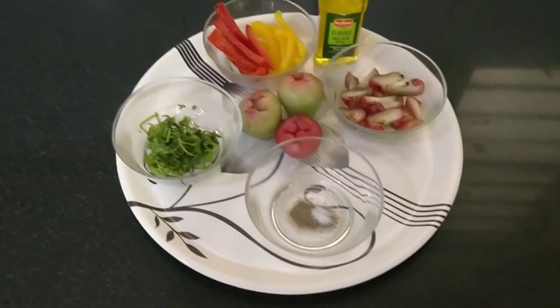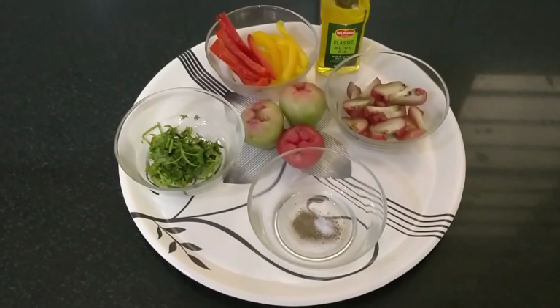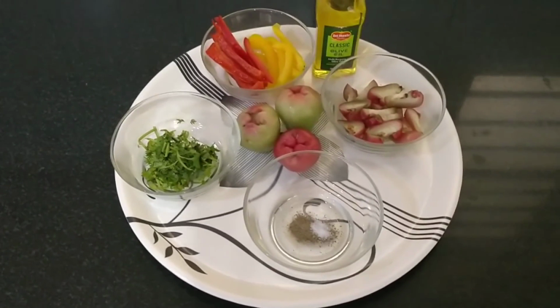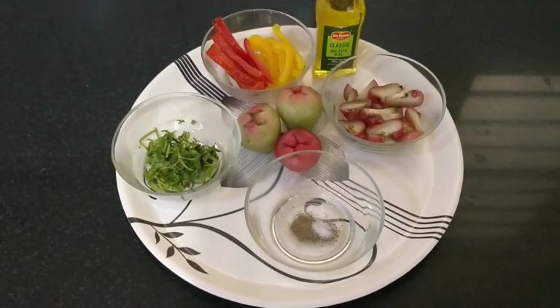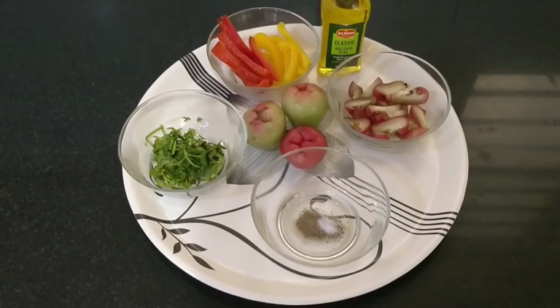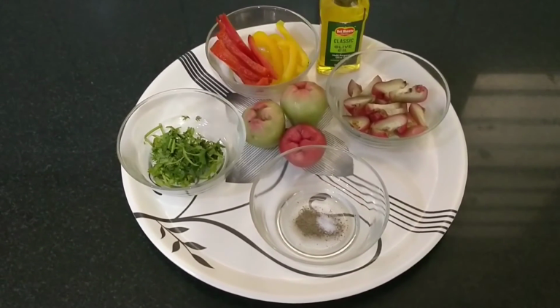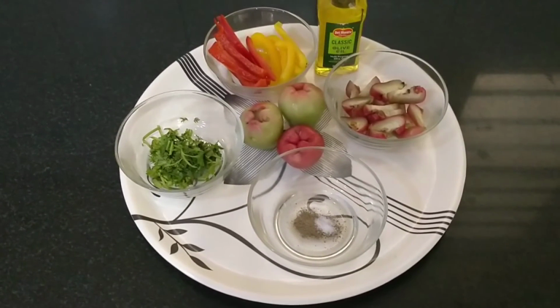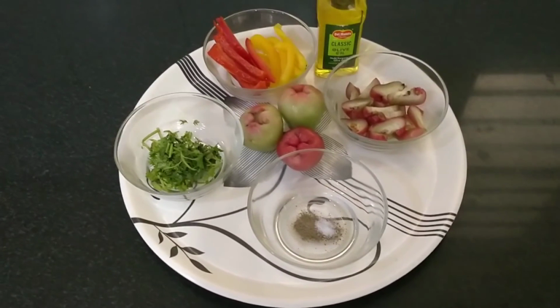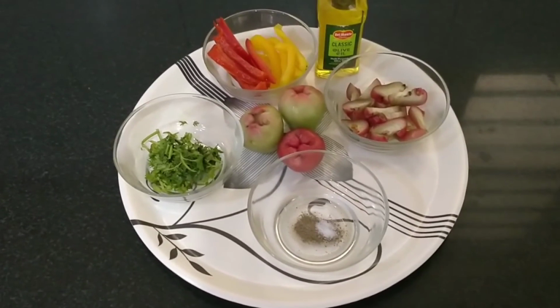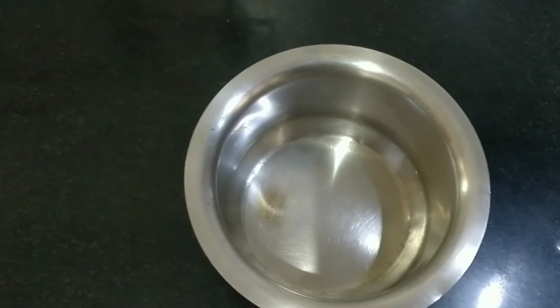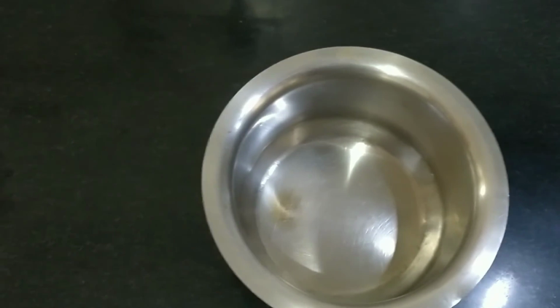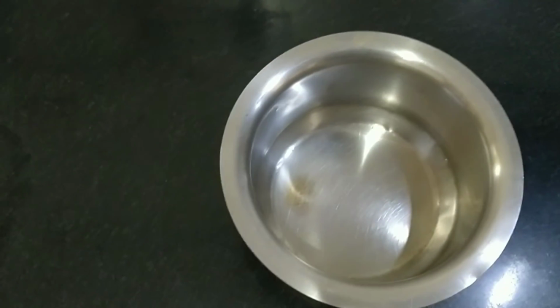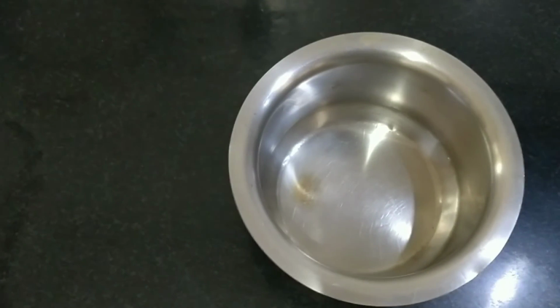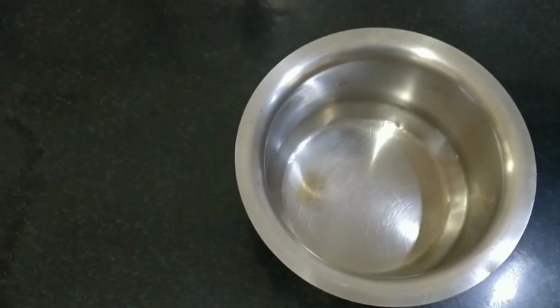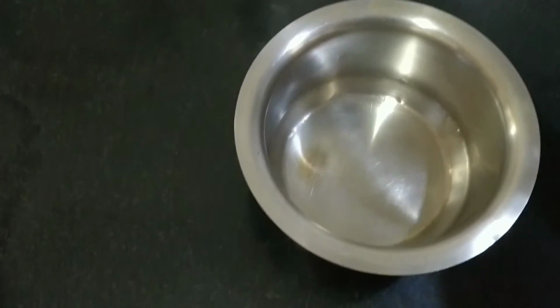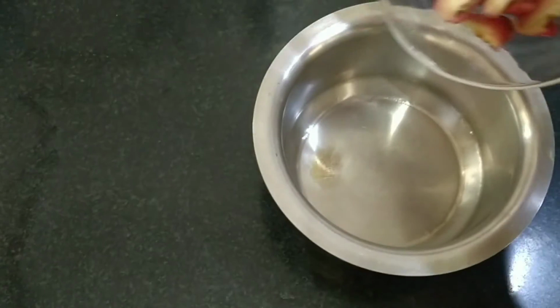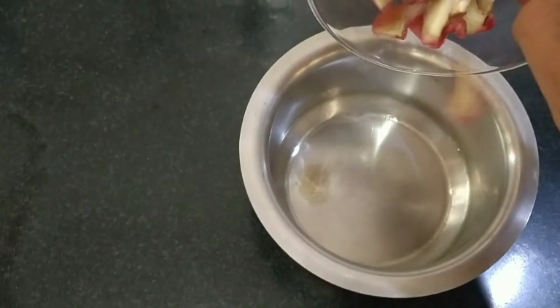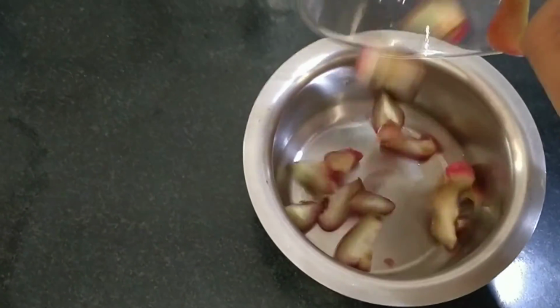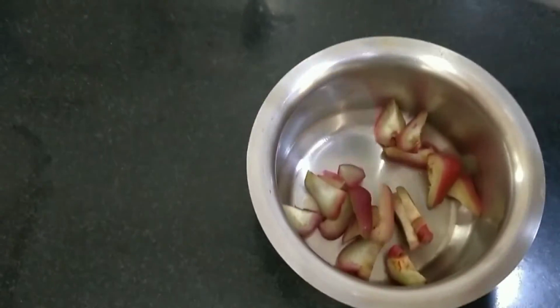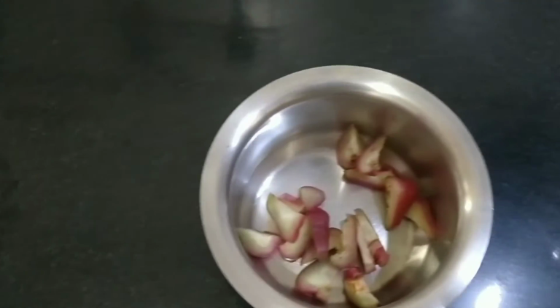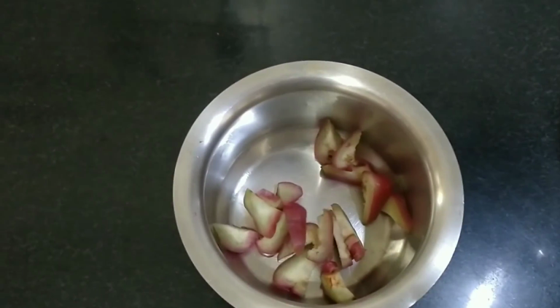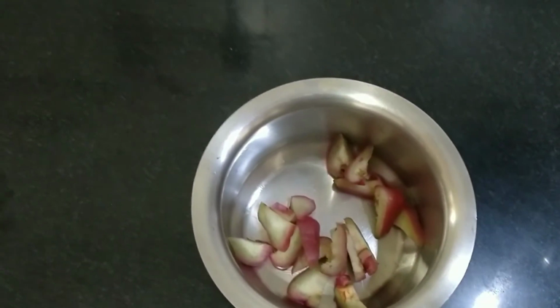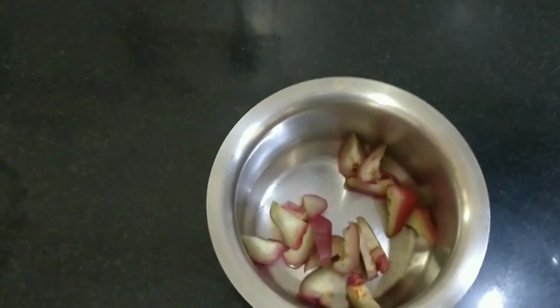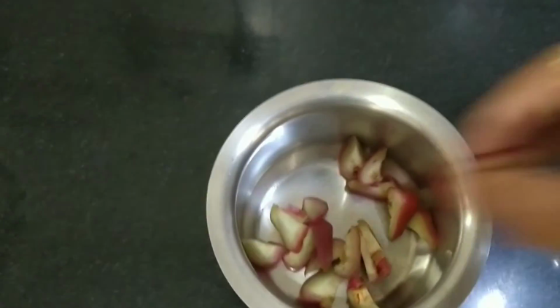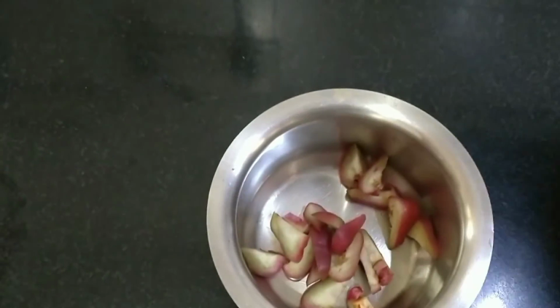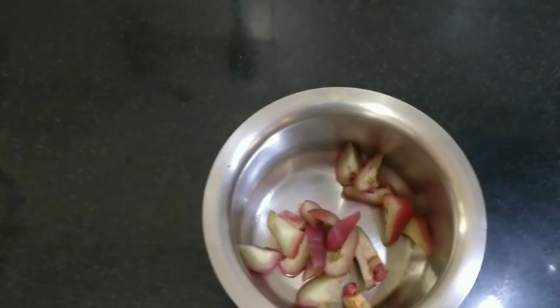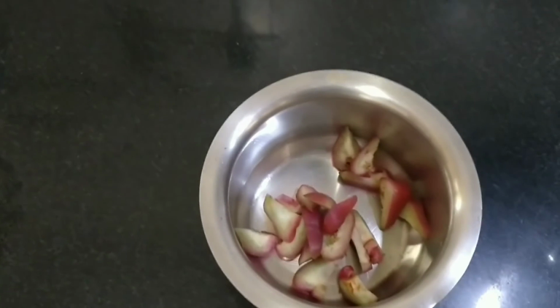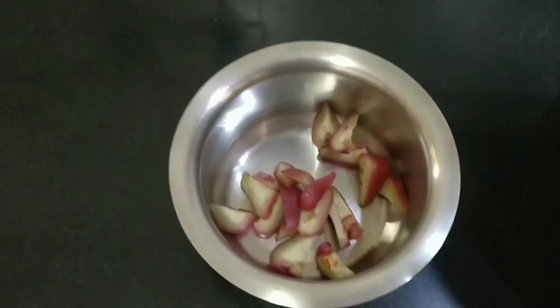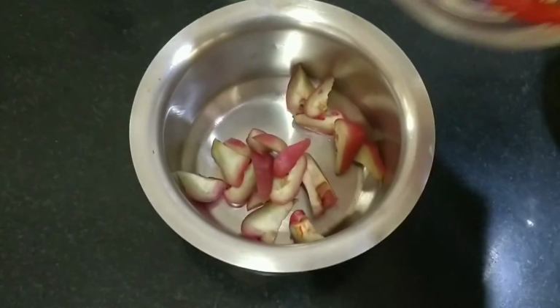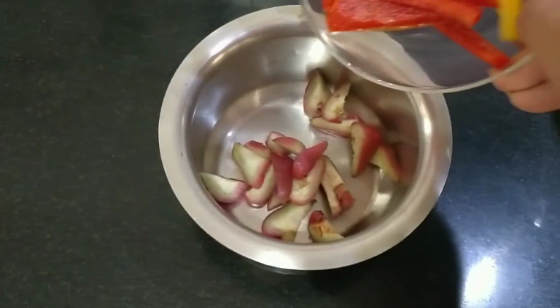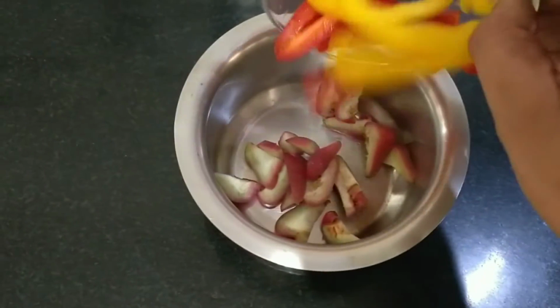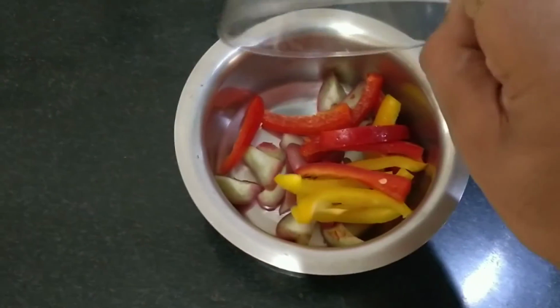Now I will be showing how to prepare a salad. So let's start. First, you need to add the chopped rose apple. Next, you have to add the bell peppers — the red and the yellow.